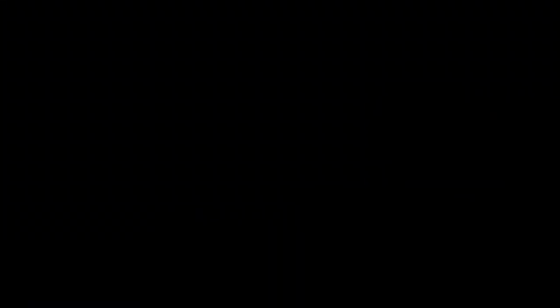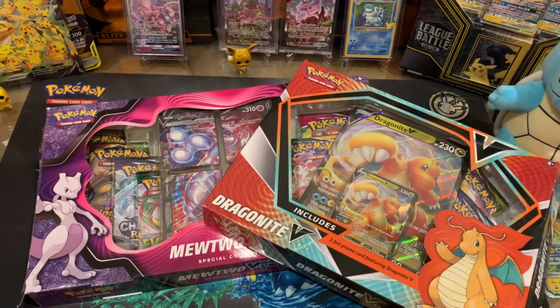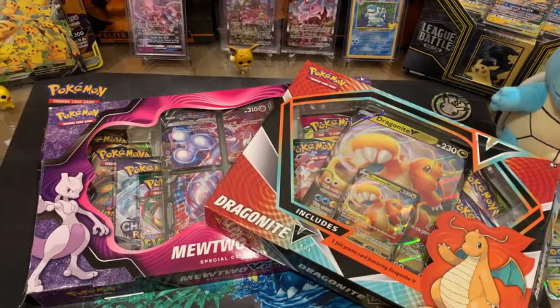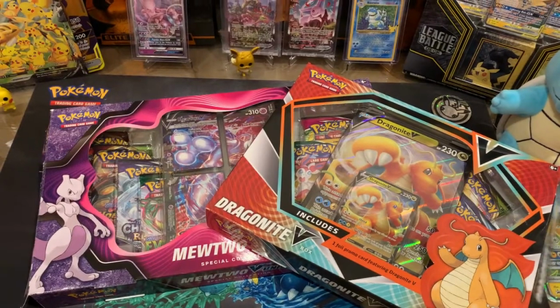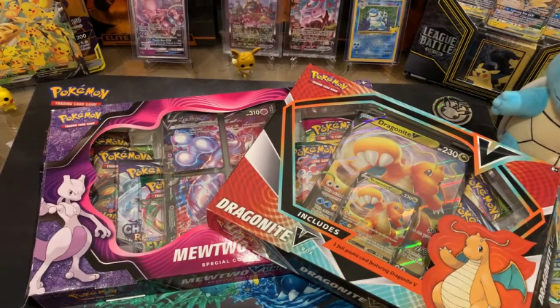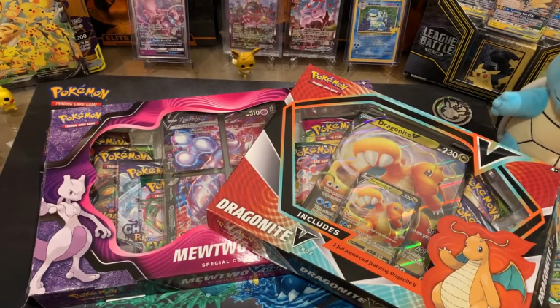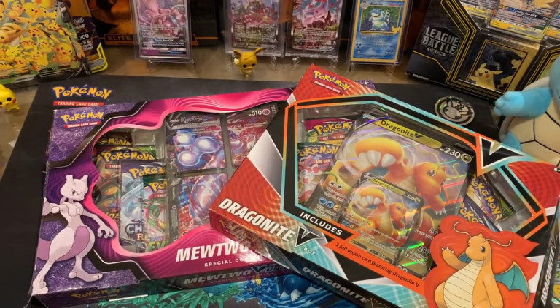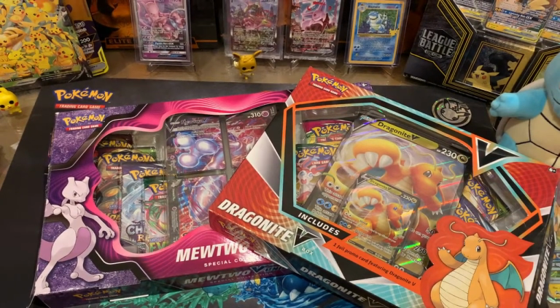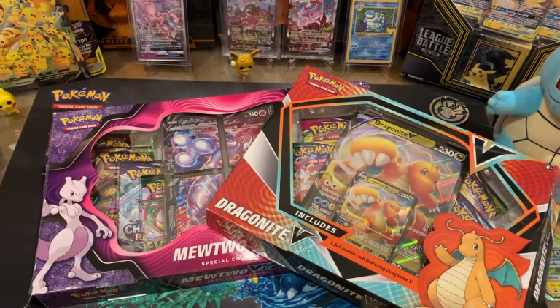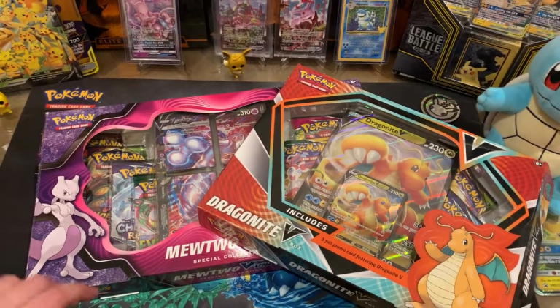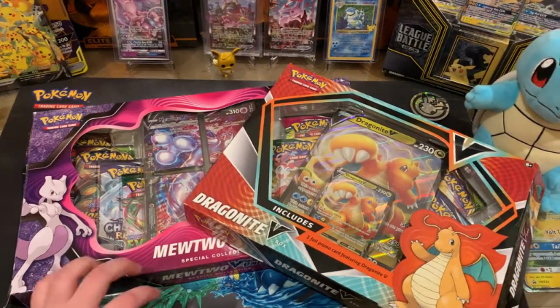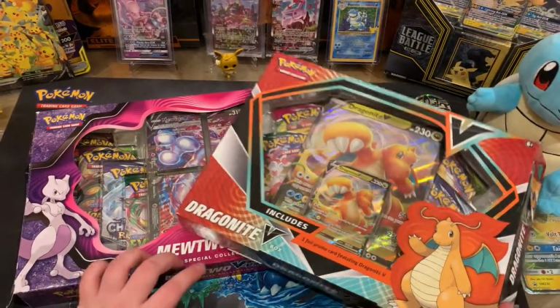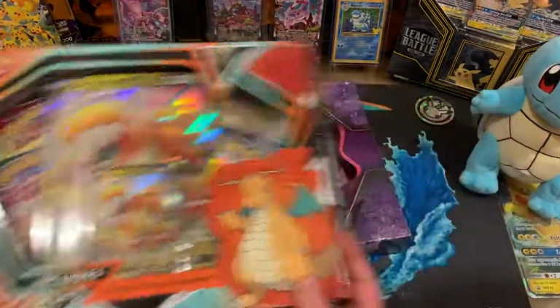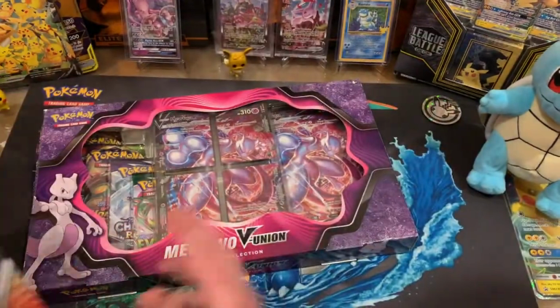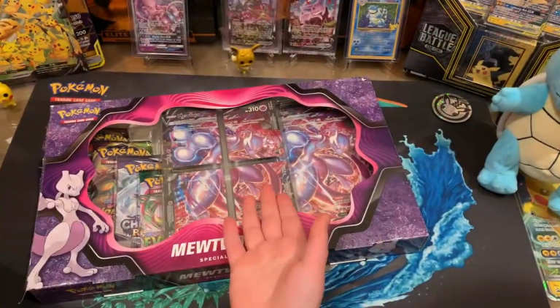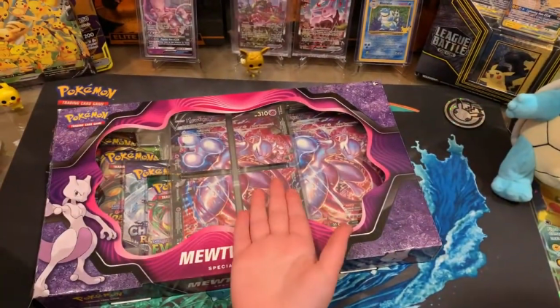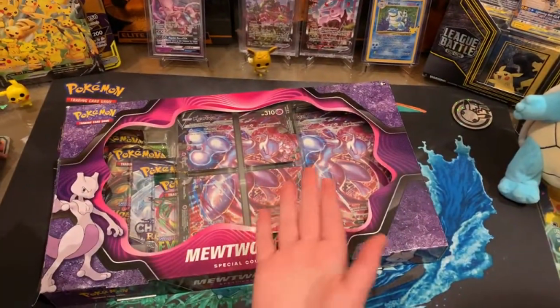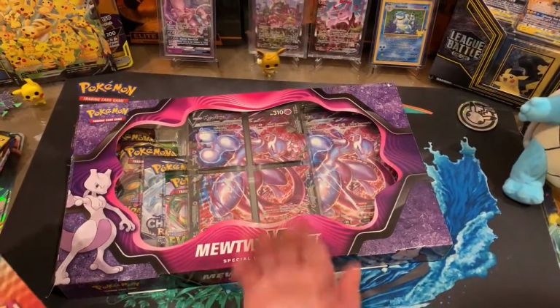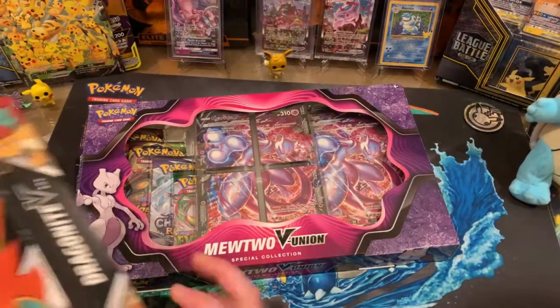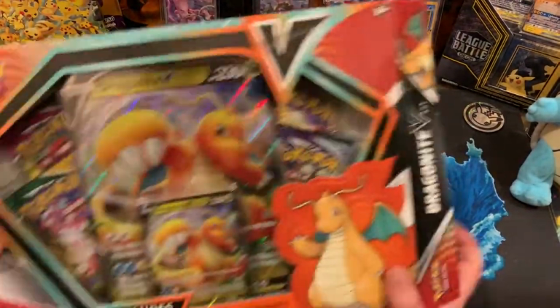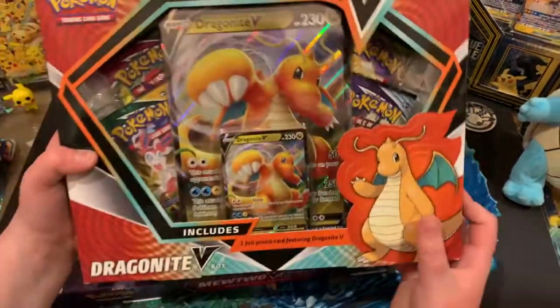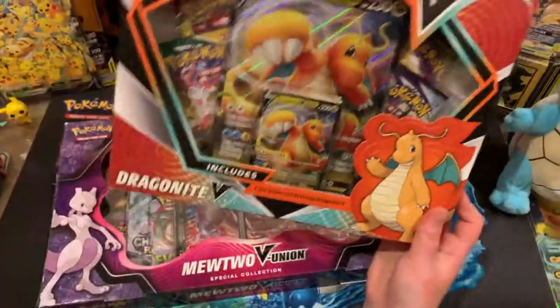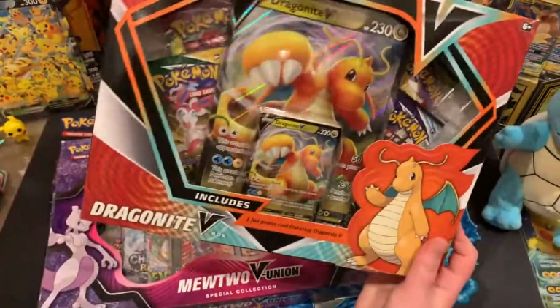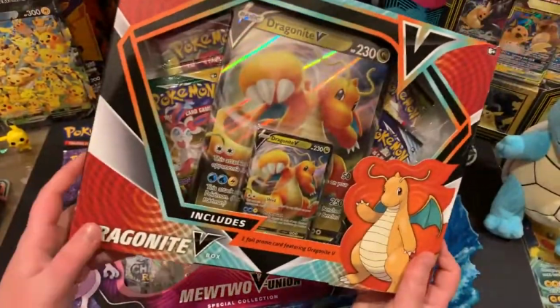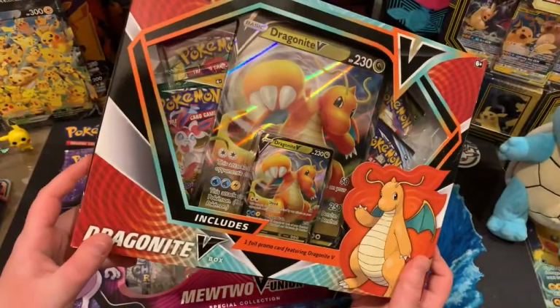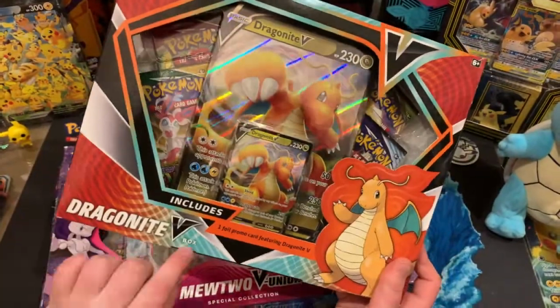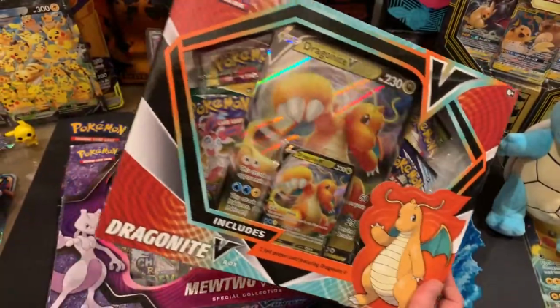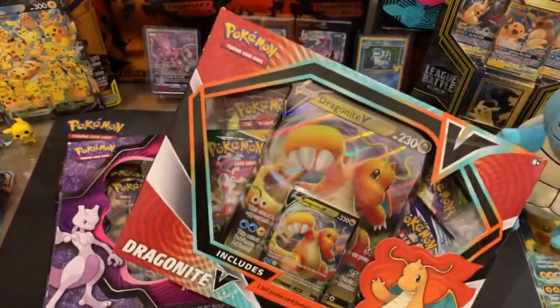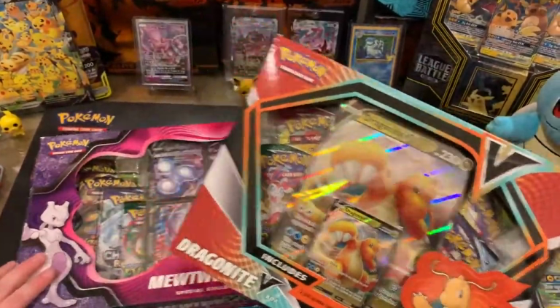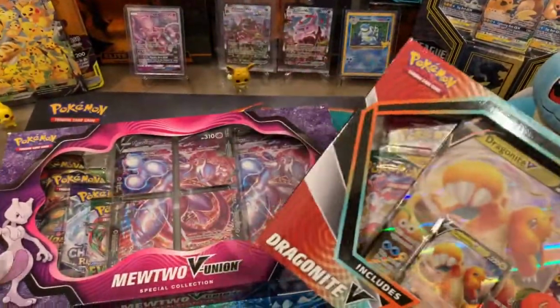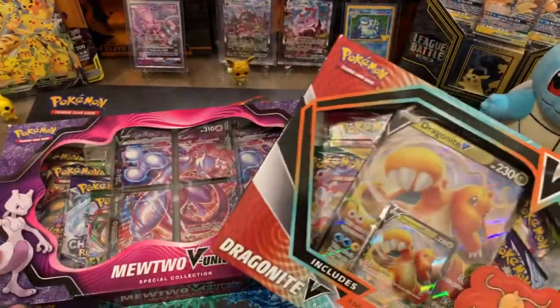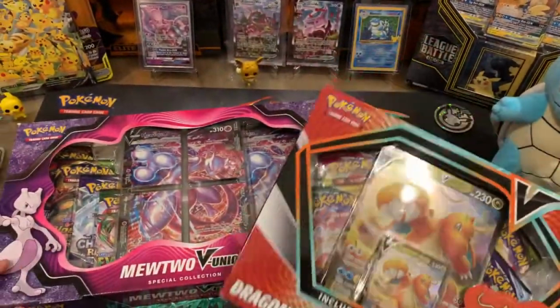This is jkjk john here with mark mark, and today we're opening two boxes. We got a Mewtwo V Union box - I really like Mewtwo - and our cousin Daniel got a Dragon Knight V box for mark mark. Both have four packs so it's cool.